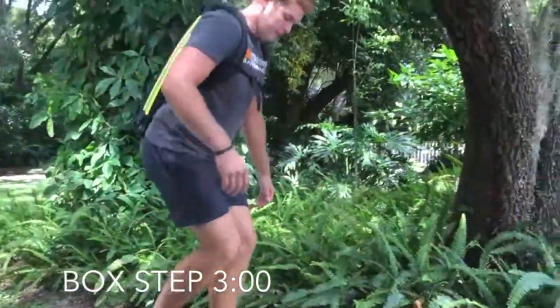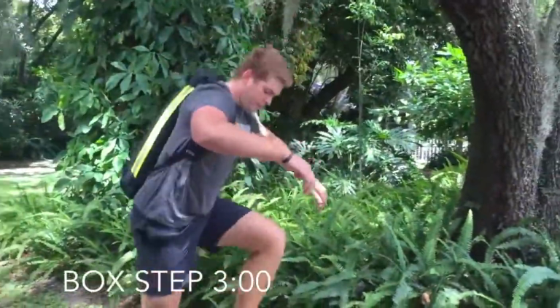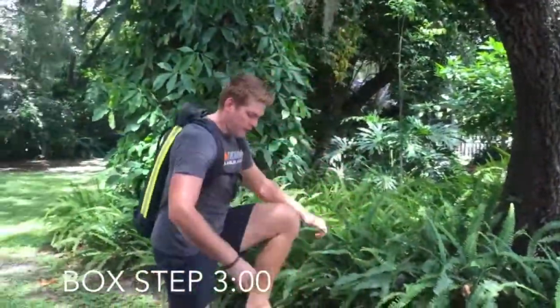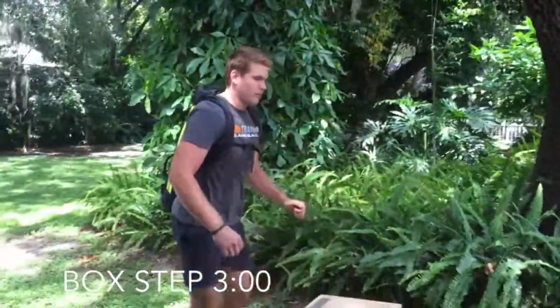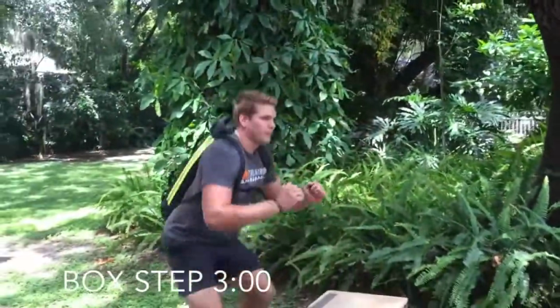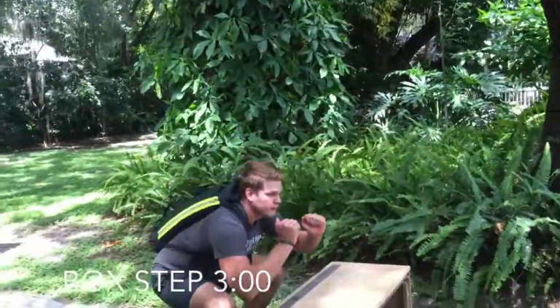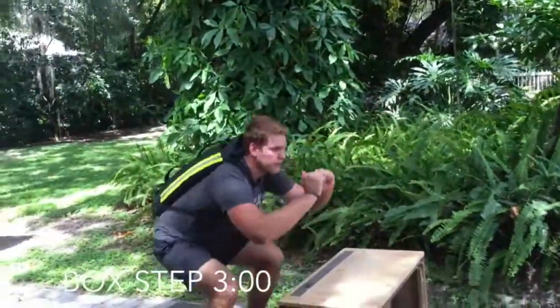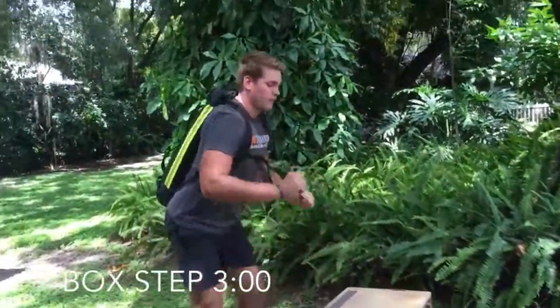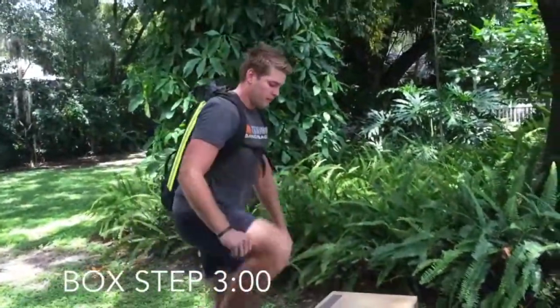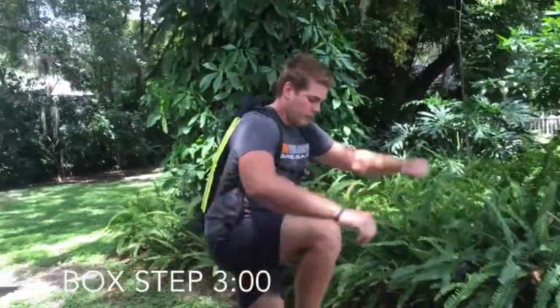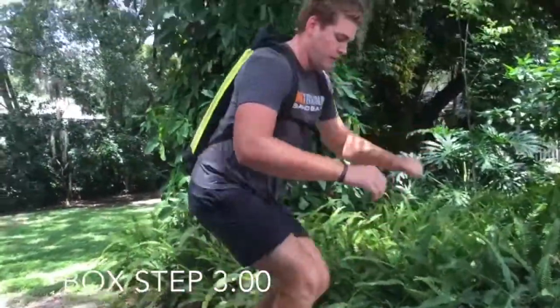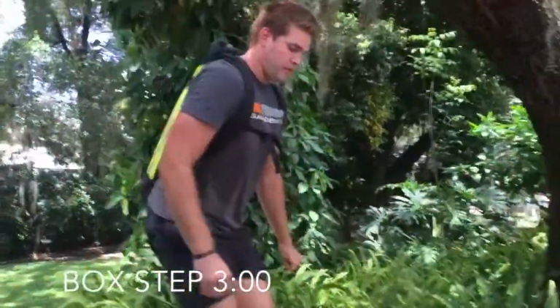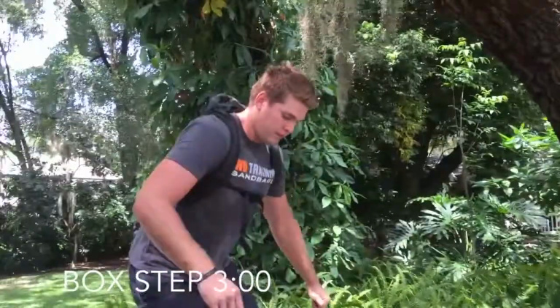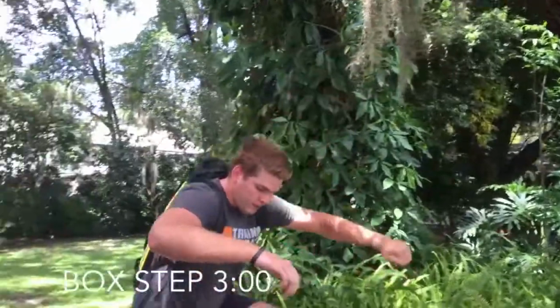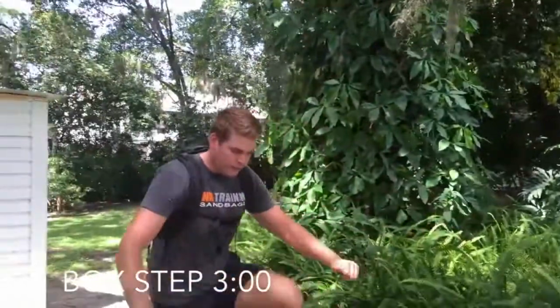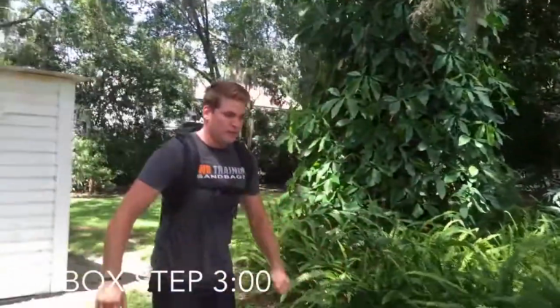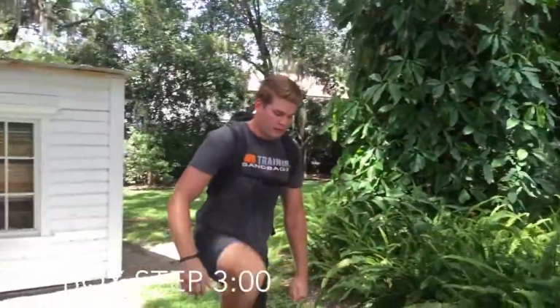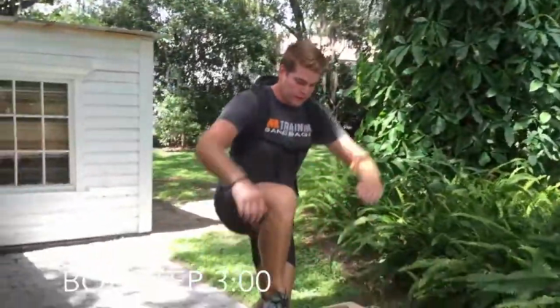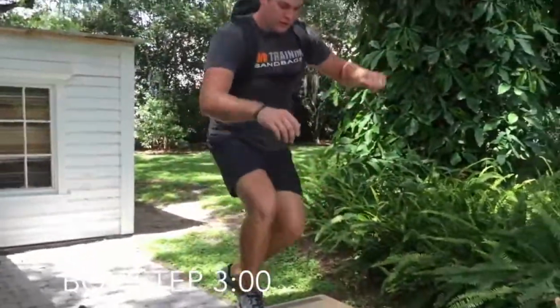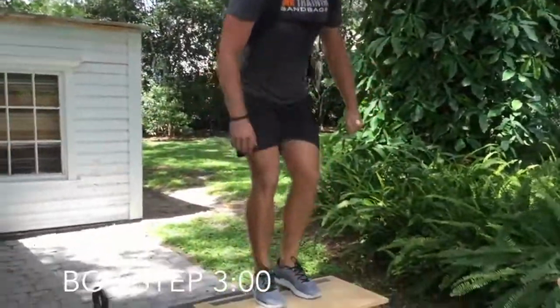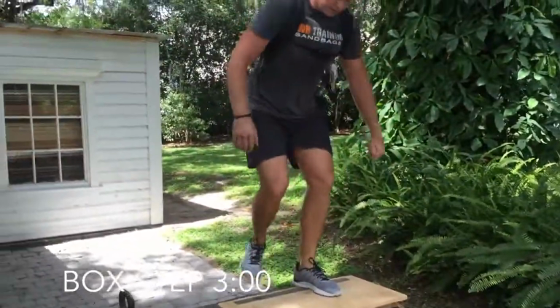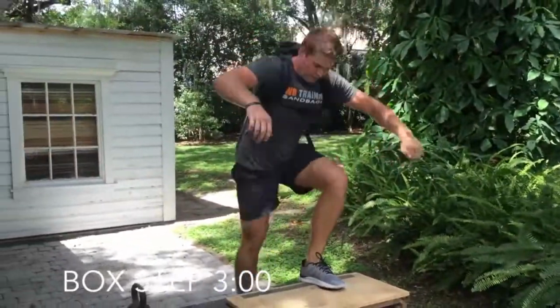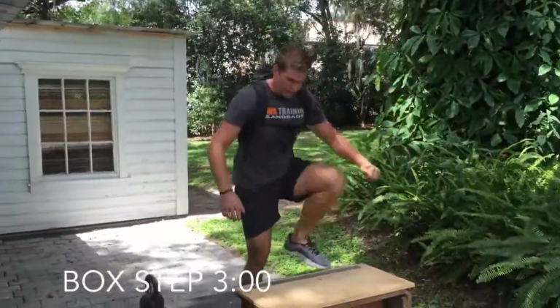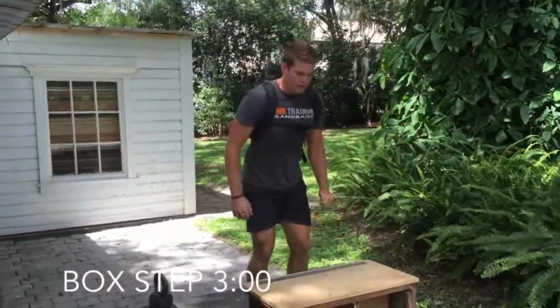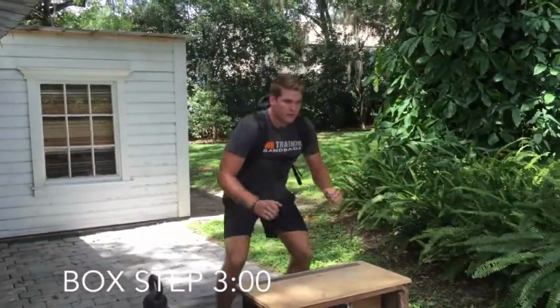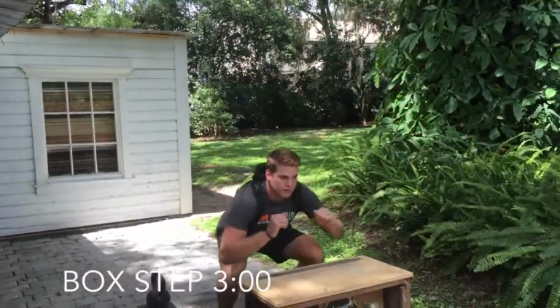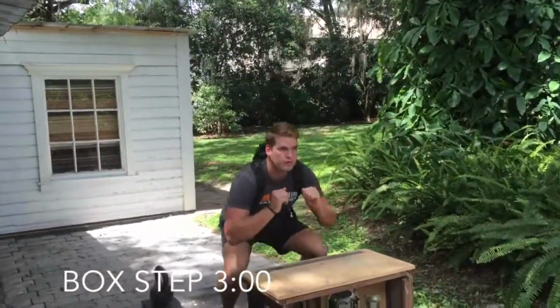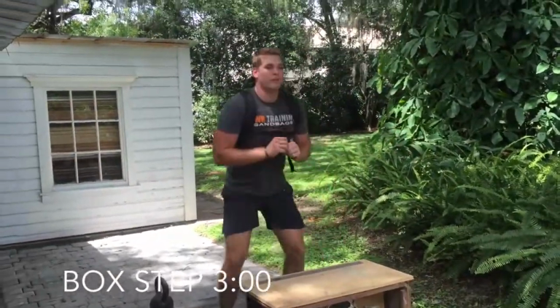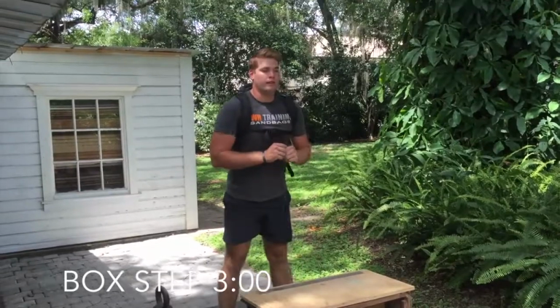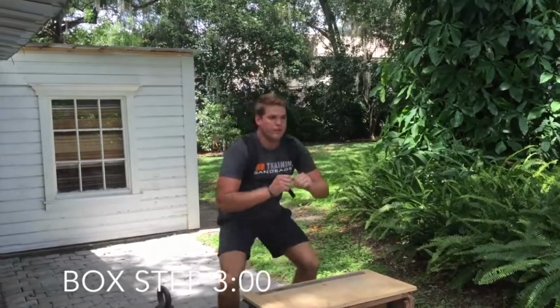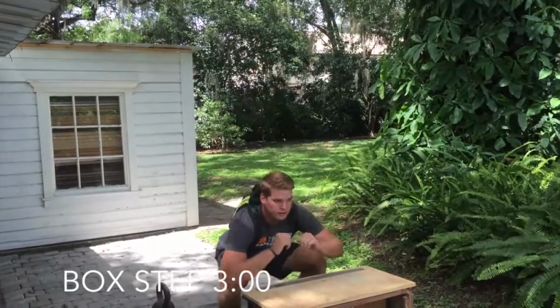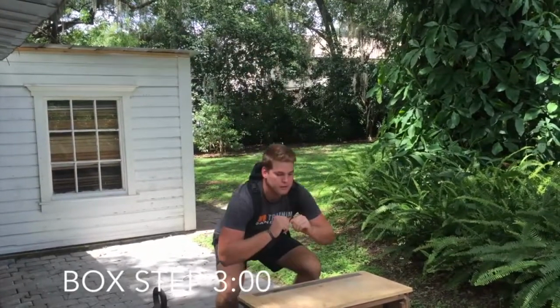The first exercise is a box step up. Step up once, squat once. Step up twice, squat twice. Repeat this, increasing the numbers, for the full three minutes.